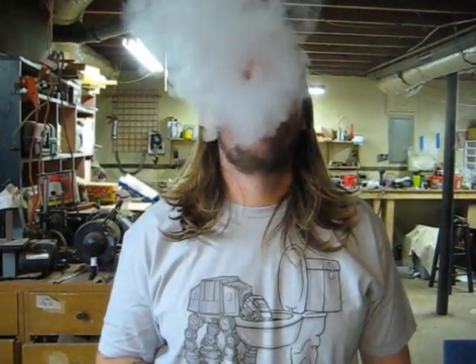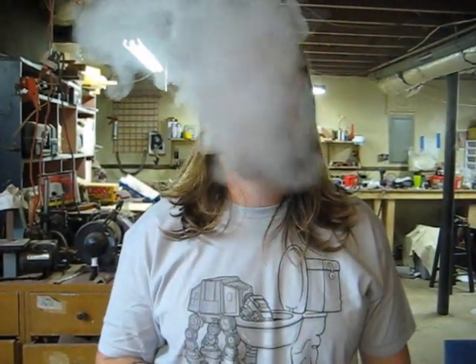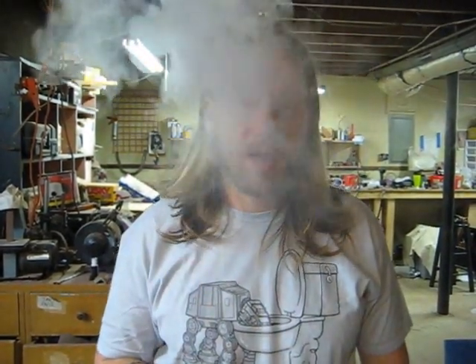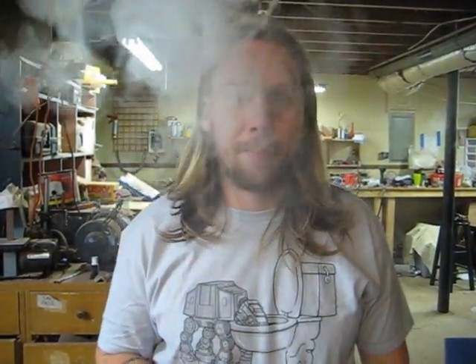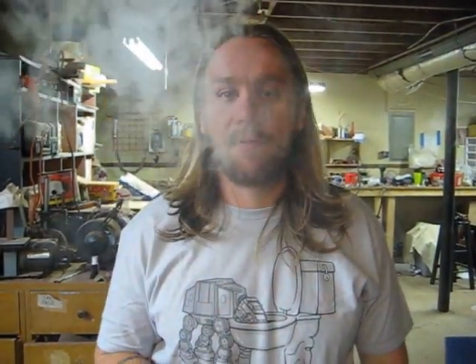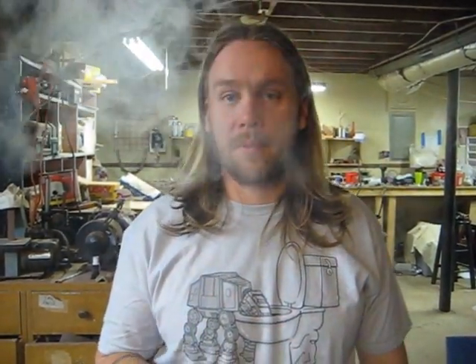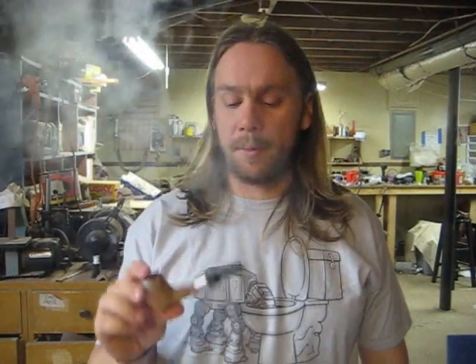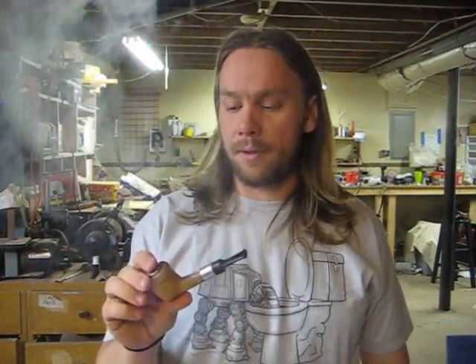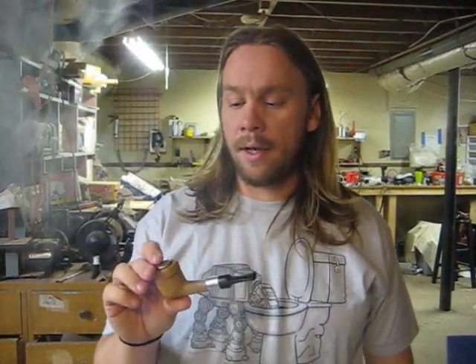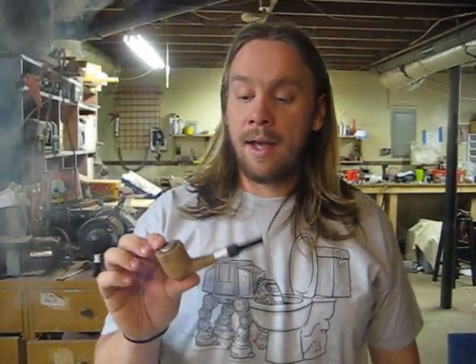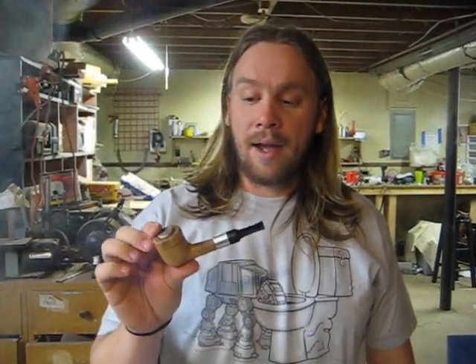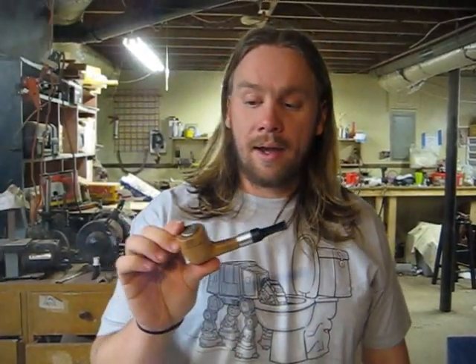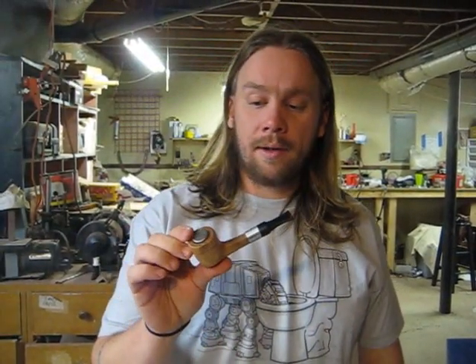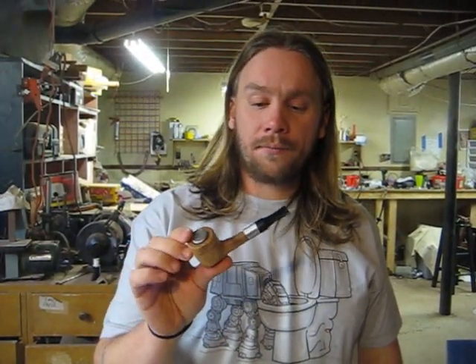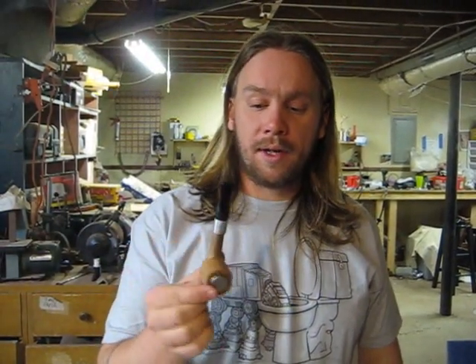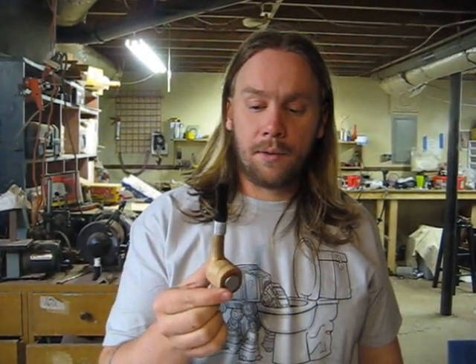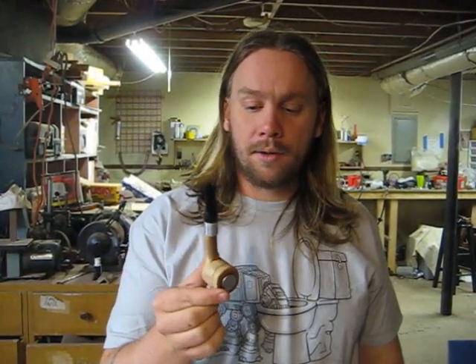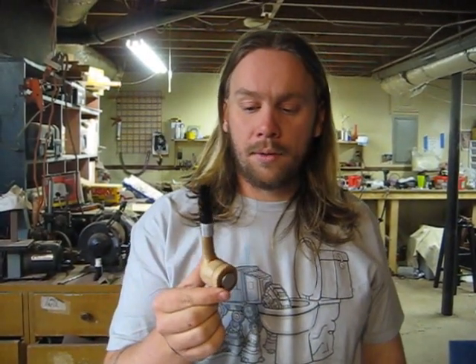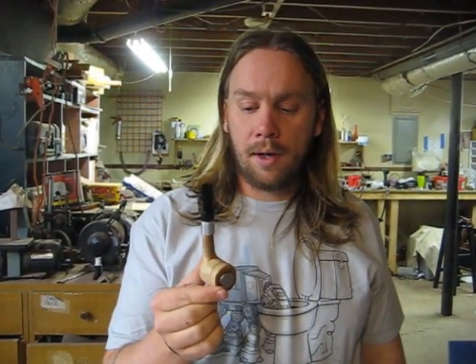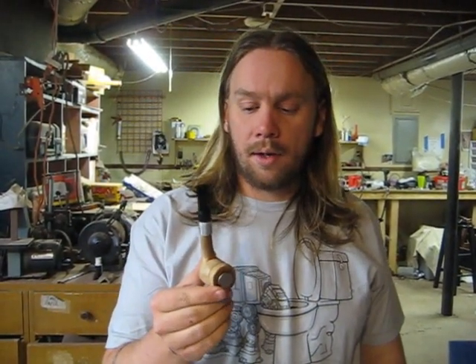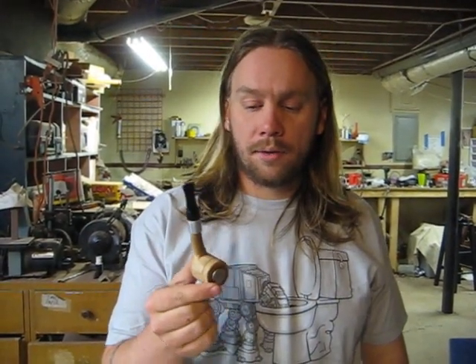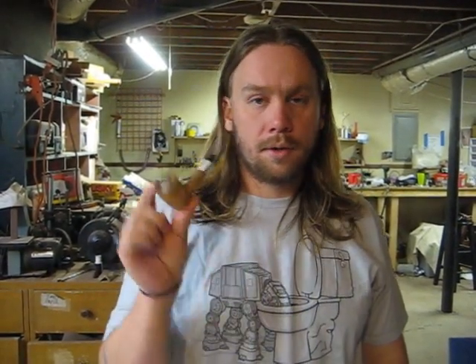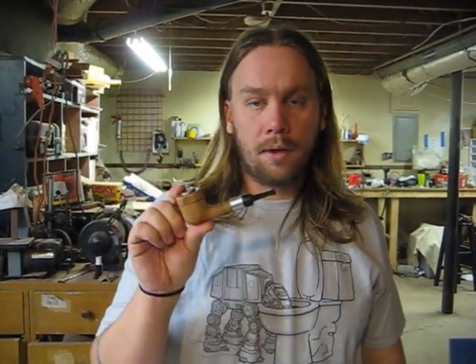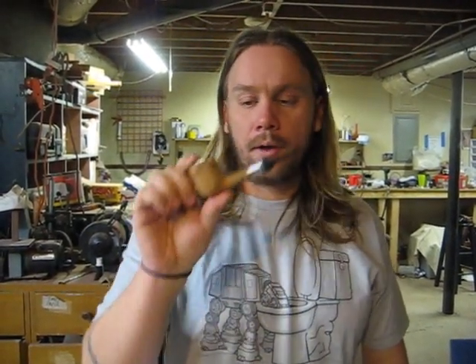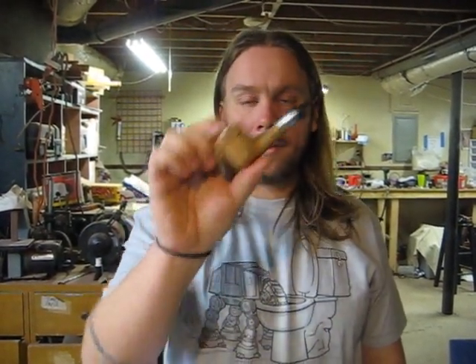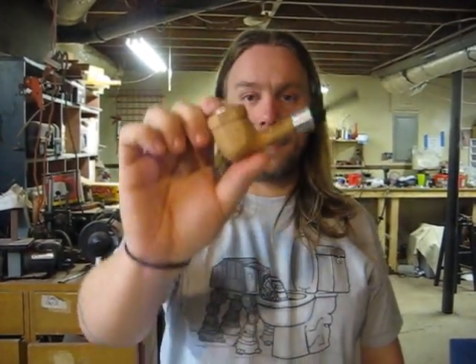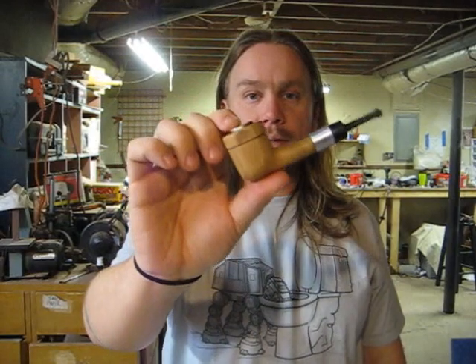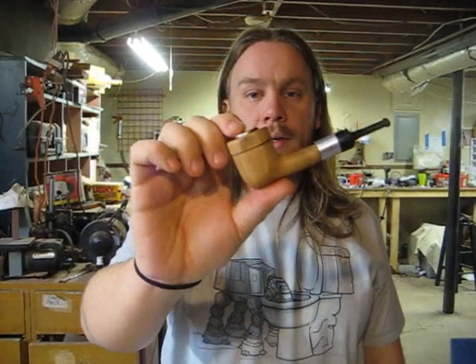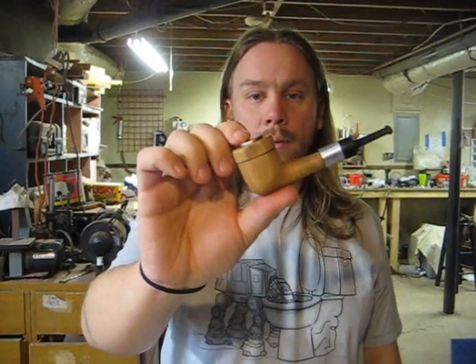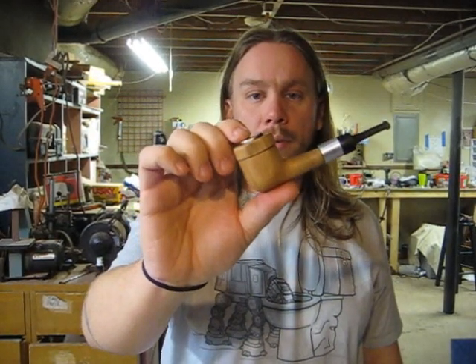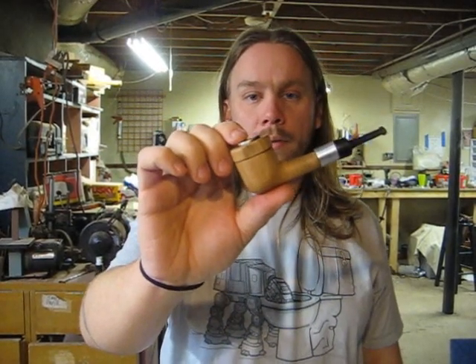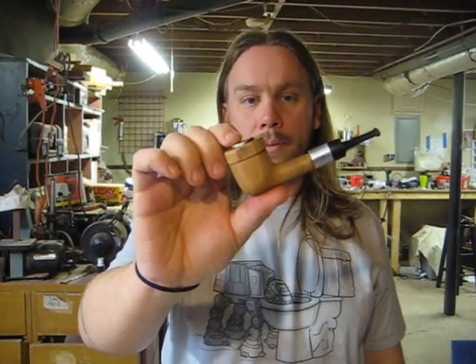Hi, I'm Matt from Mythbusters and today we're going to do an instruction manual on the bent and billiard pipes.